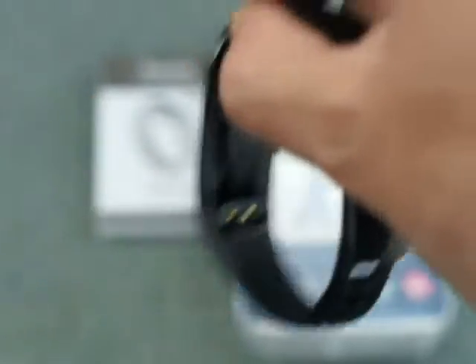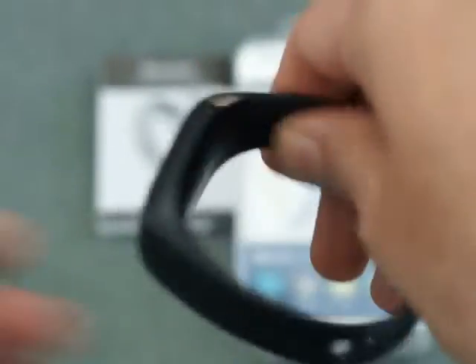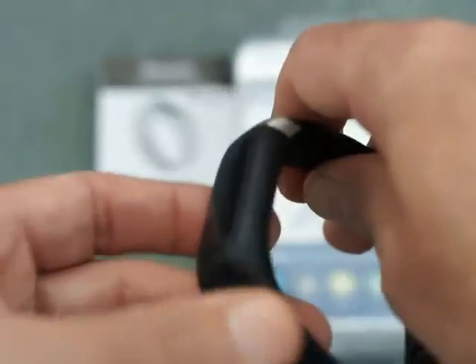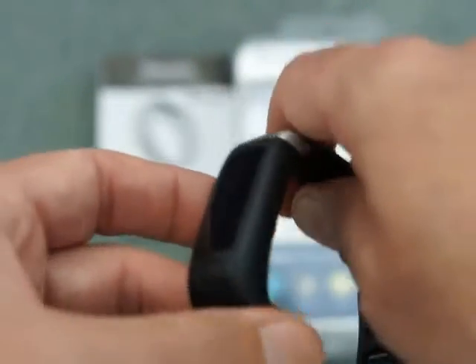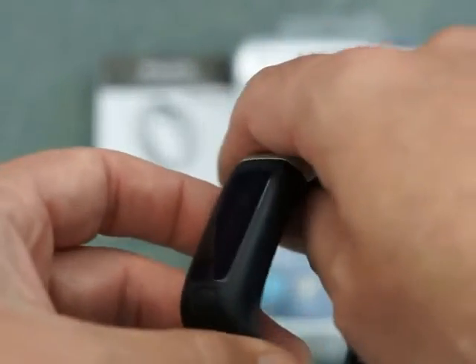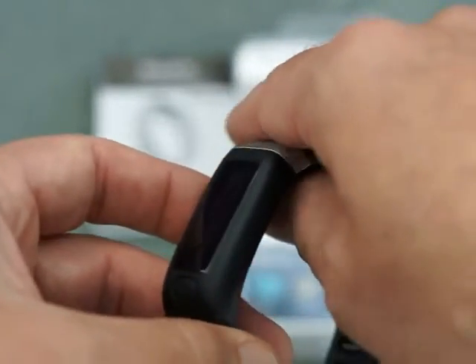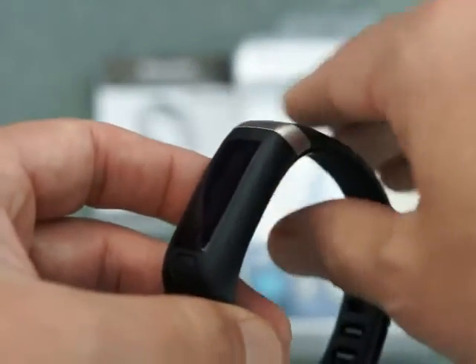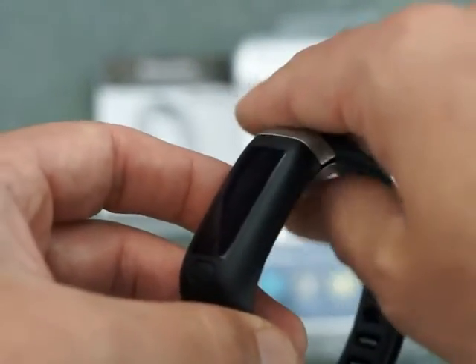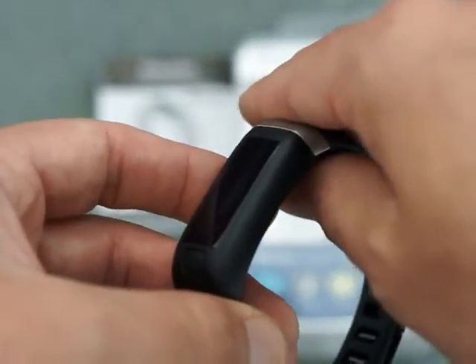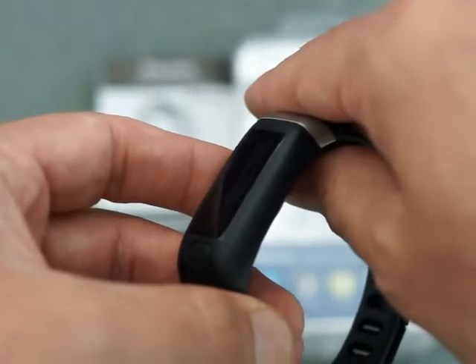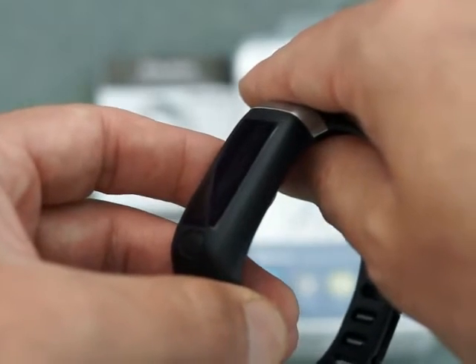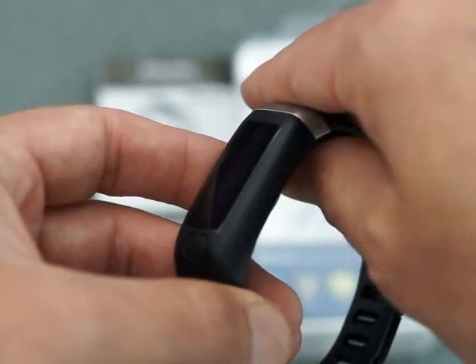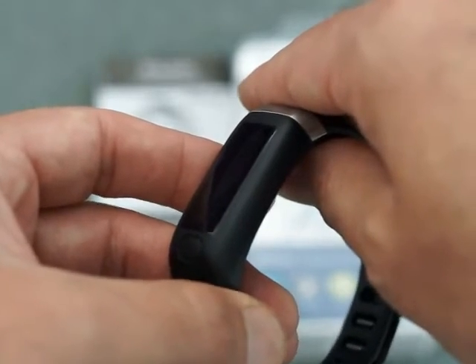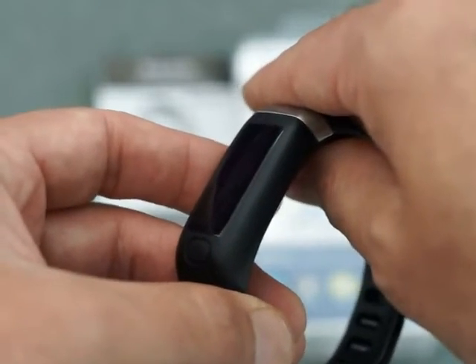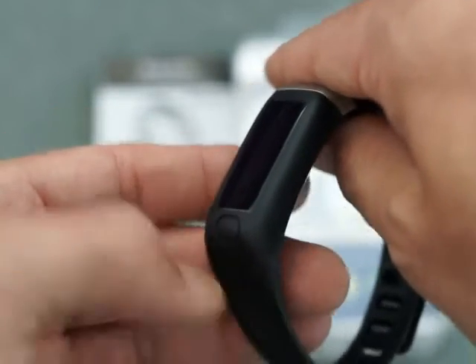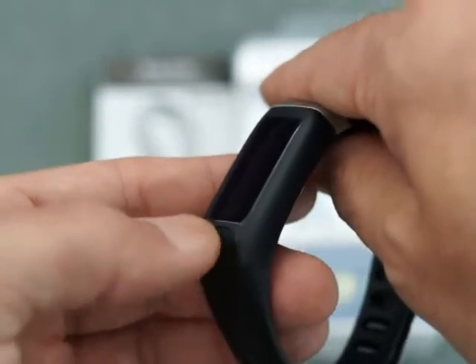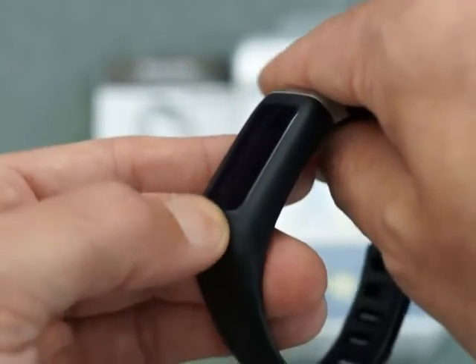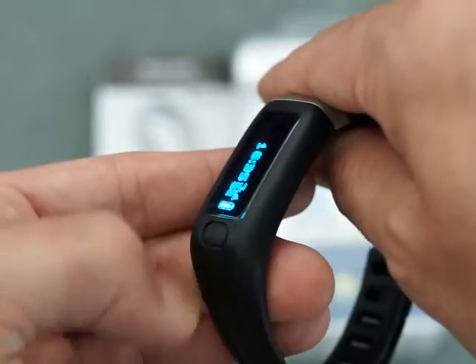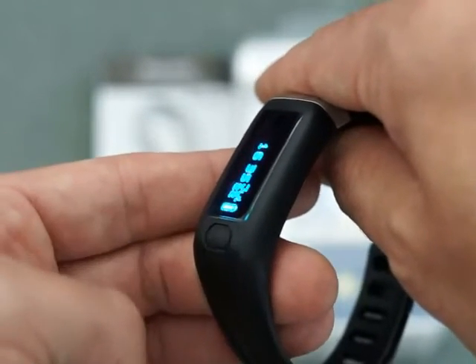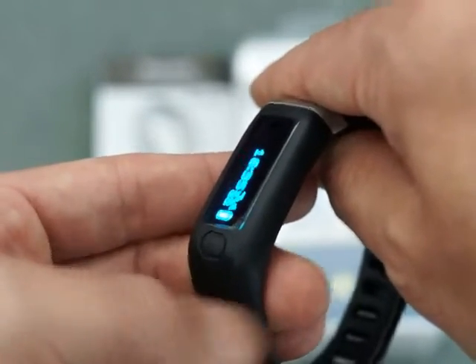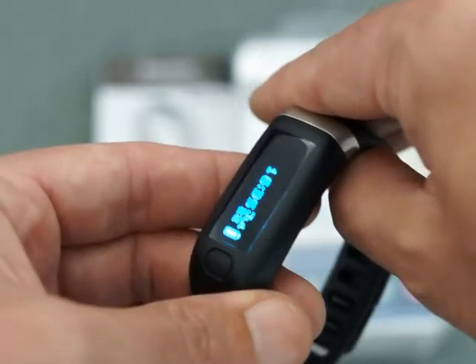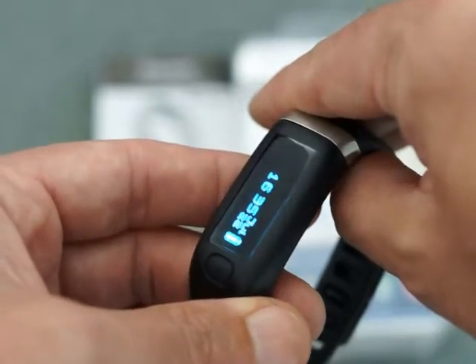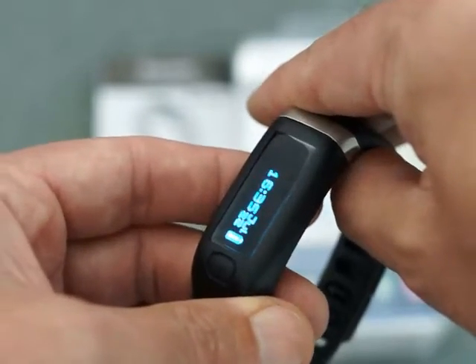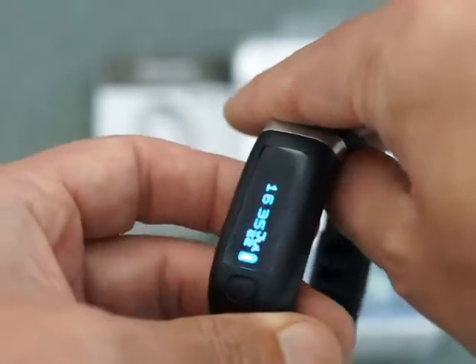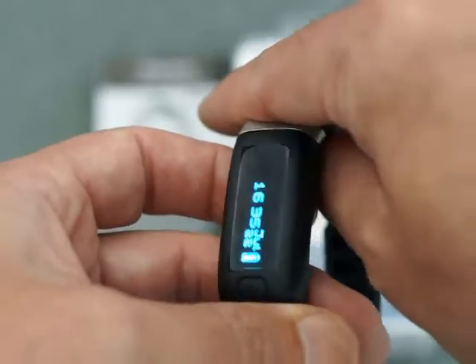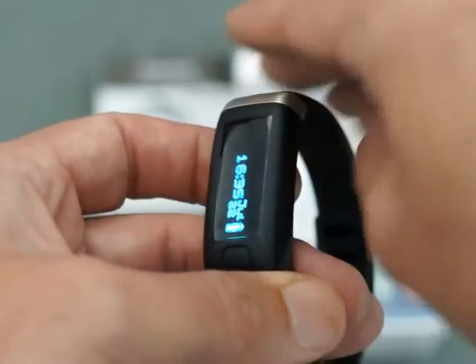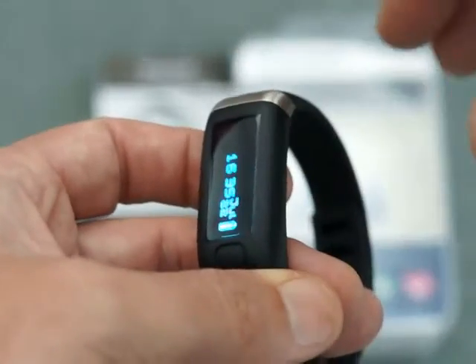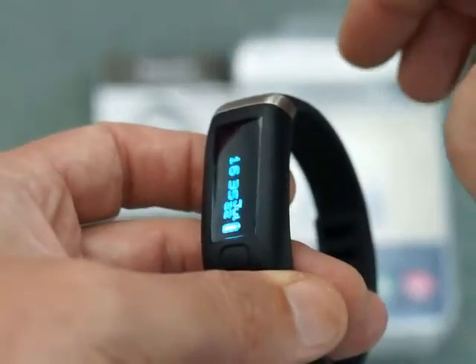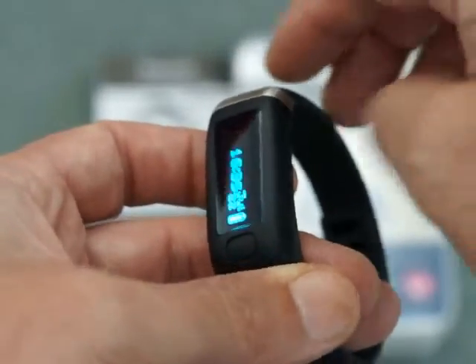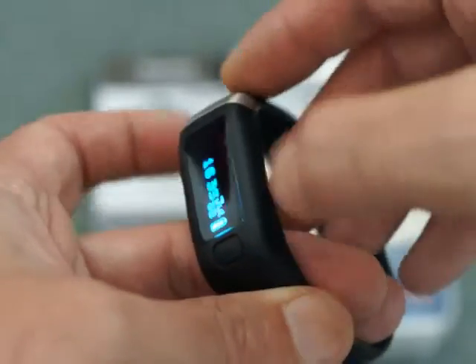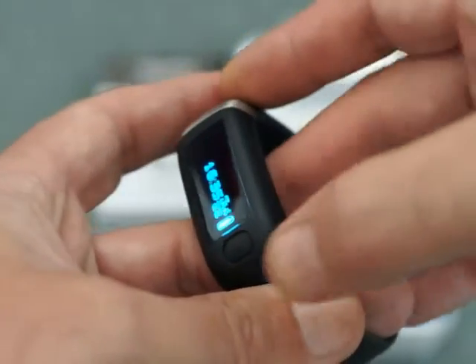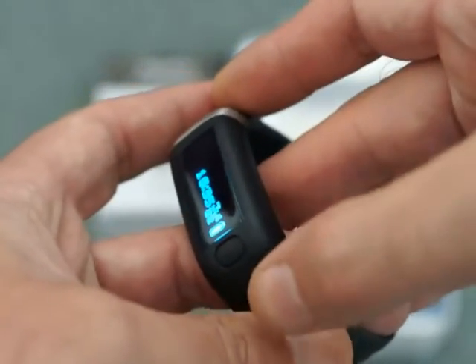Battery life on this is actually very good. I was using it for a few days and the battery power hasn't really gone down at all. It's quite aggressive on the power management settings, so it does turn the display off quite quickly.